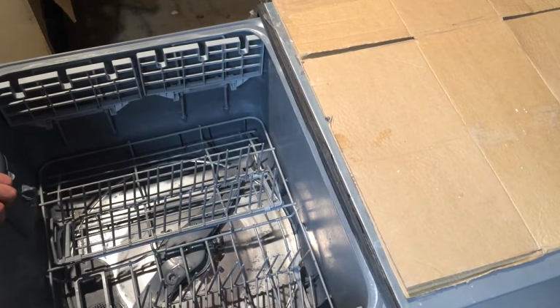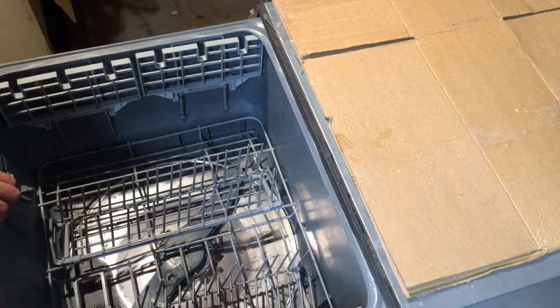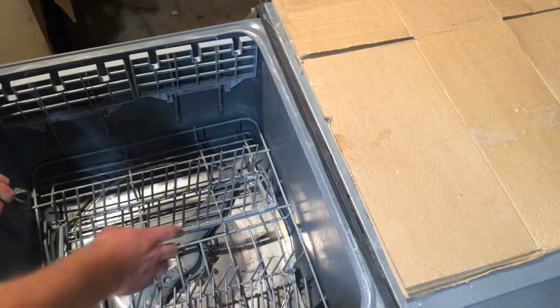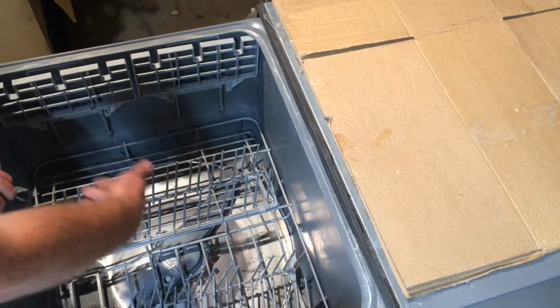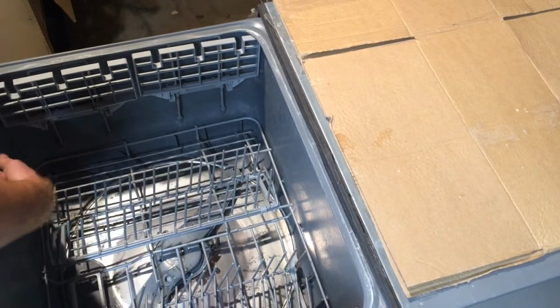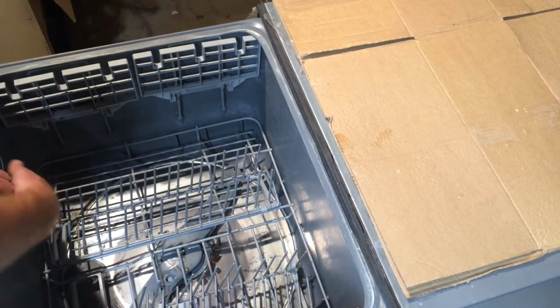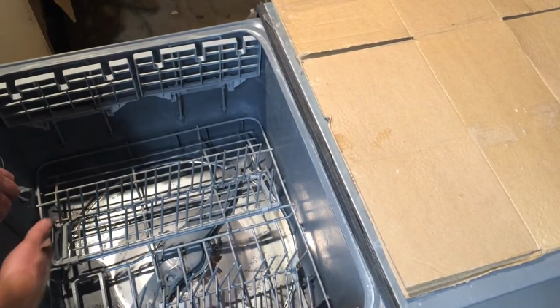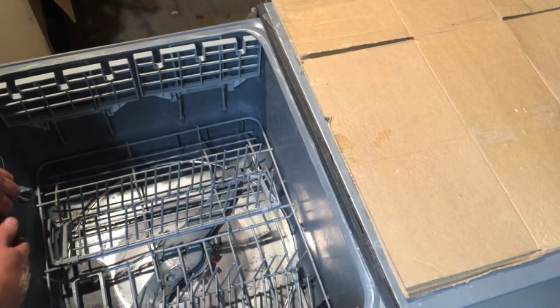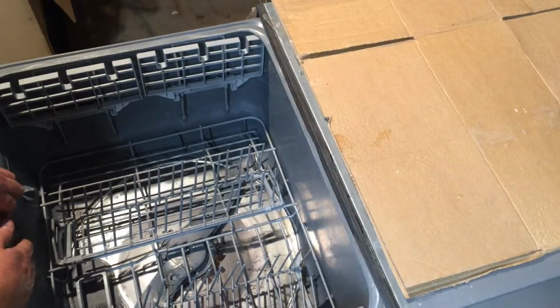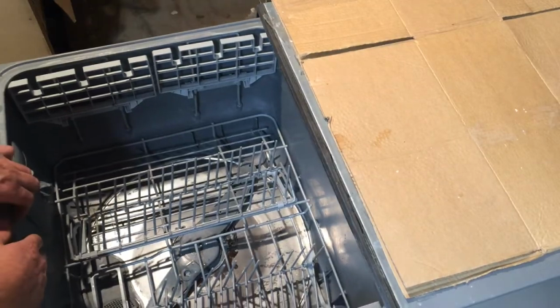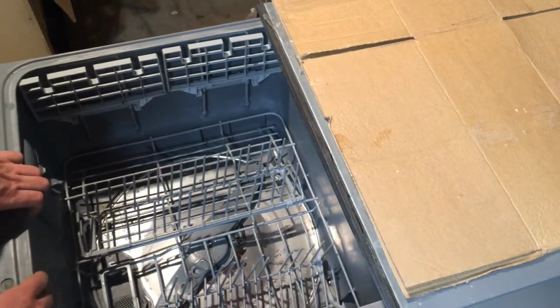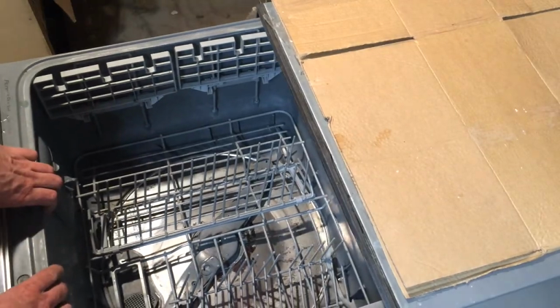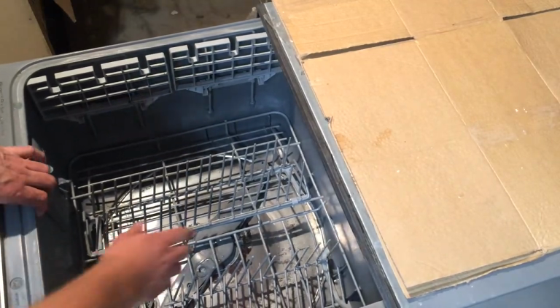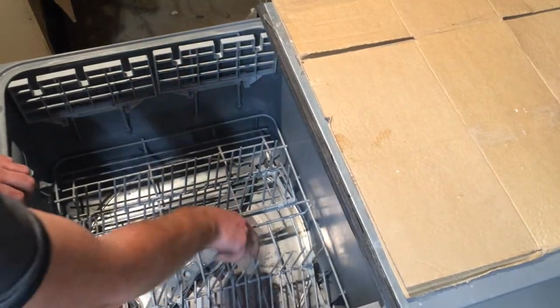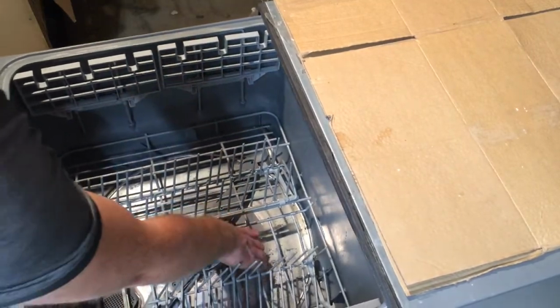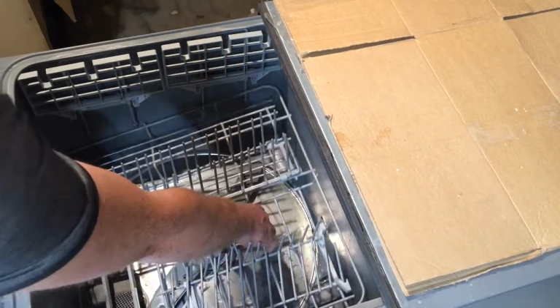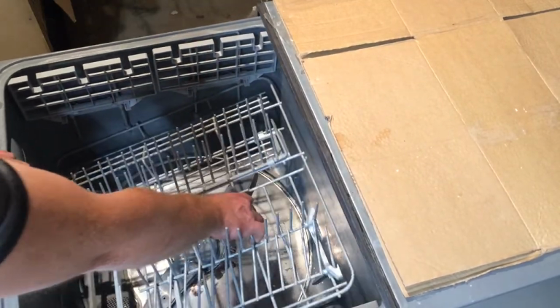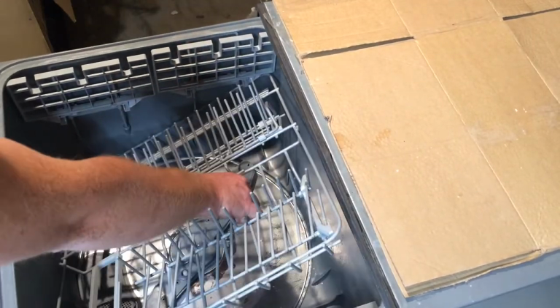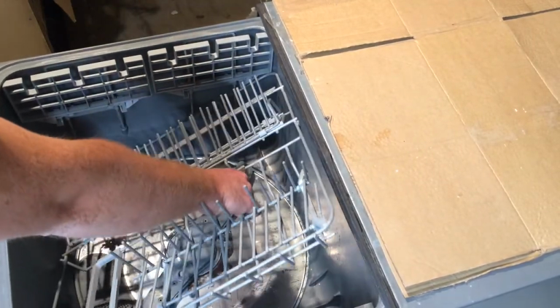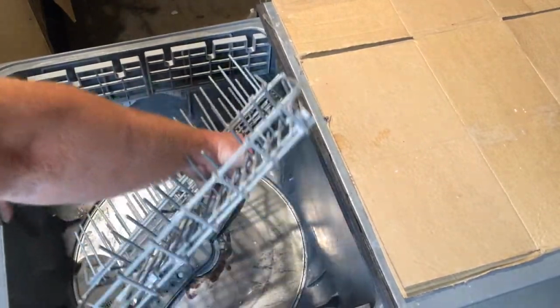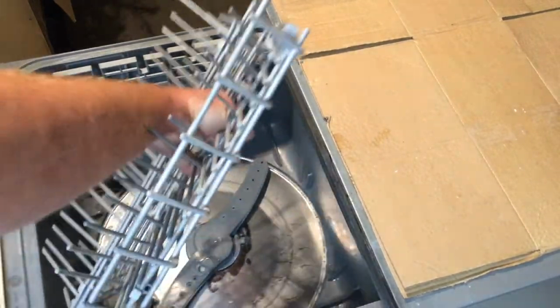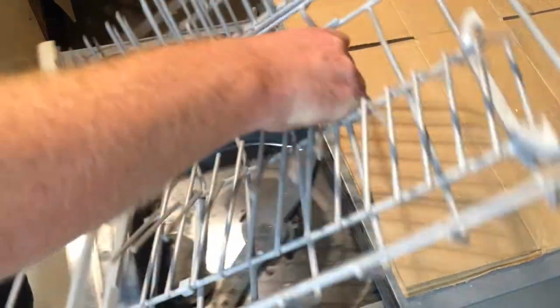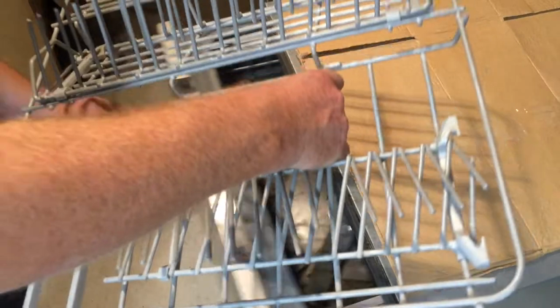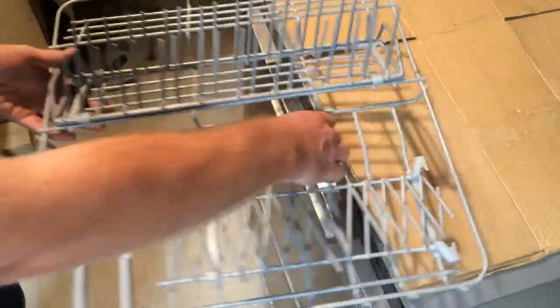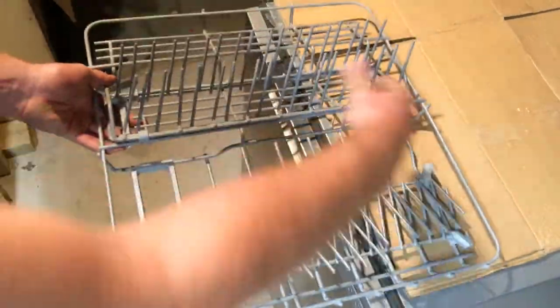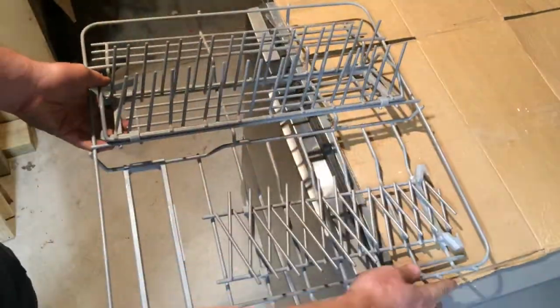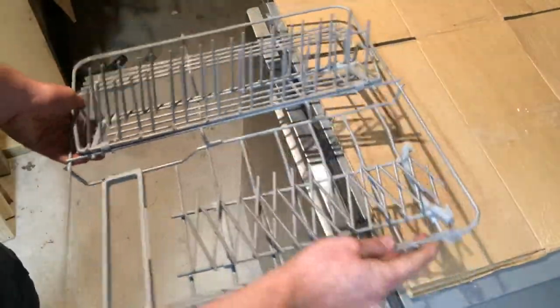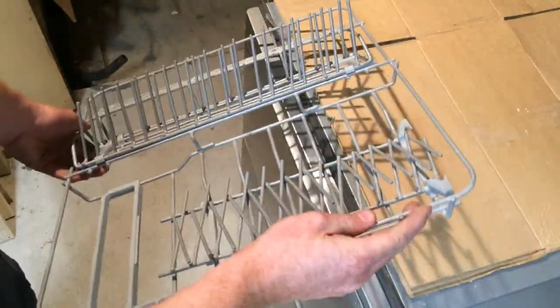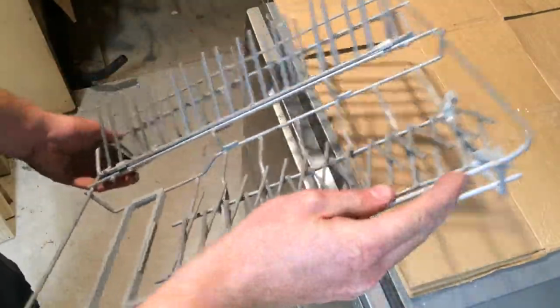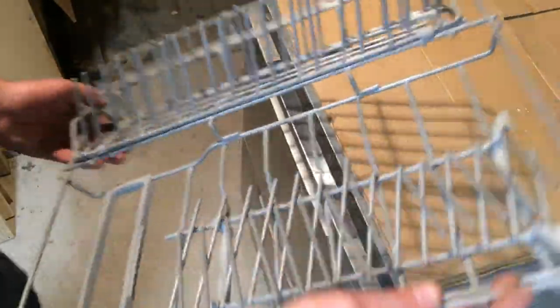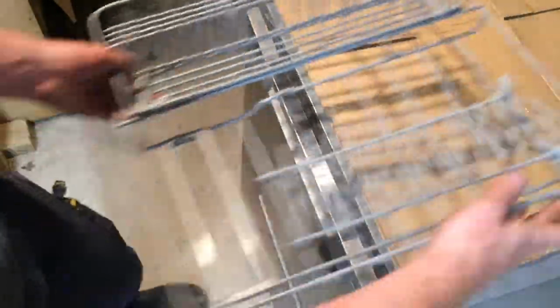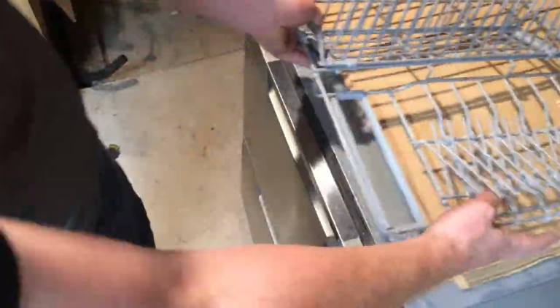We're going to start off by taking this out. The dispenser here stops you taking it out from the front, so the best bet is to lift it kind of diagonally out. You want to take that right-hand corner up first and then come up on an angle.